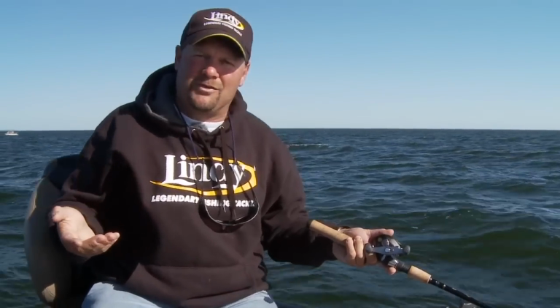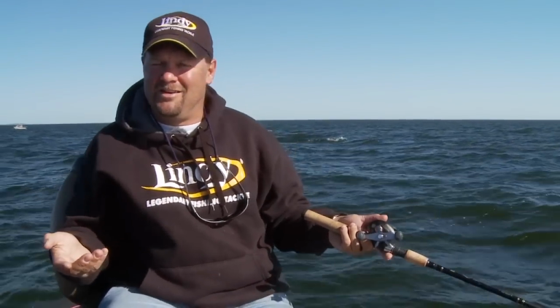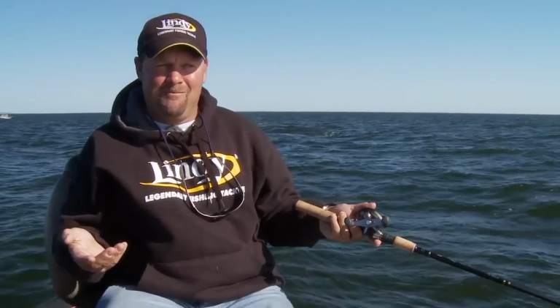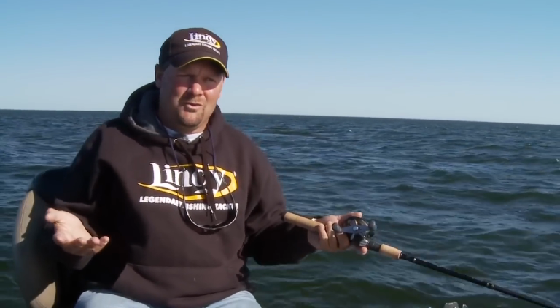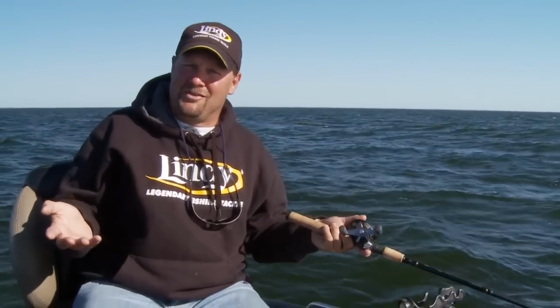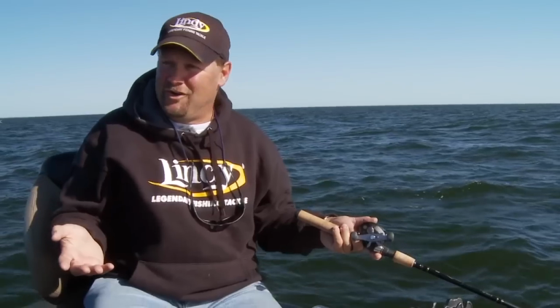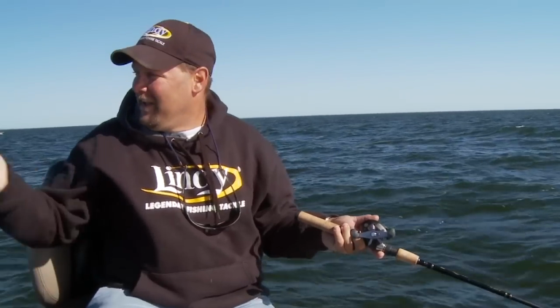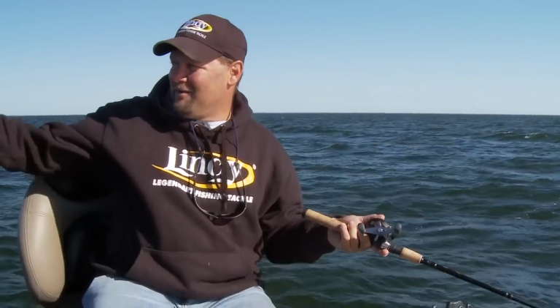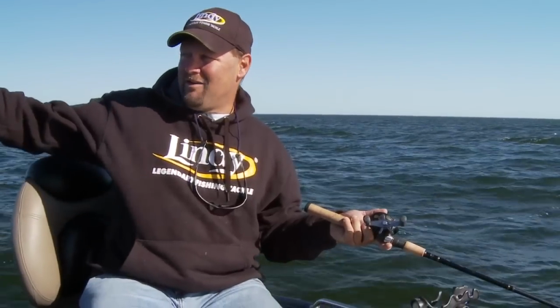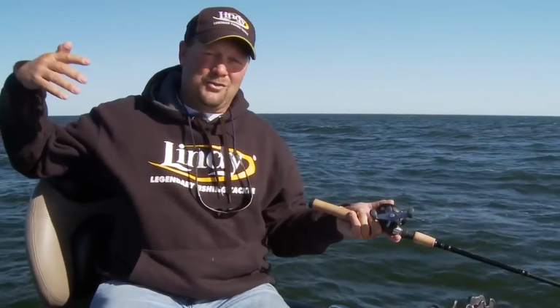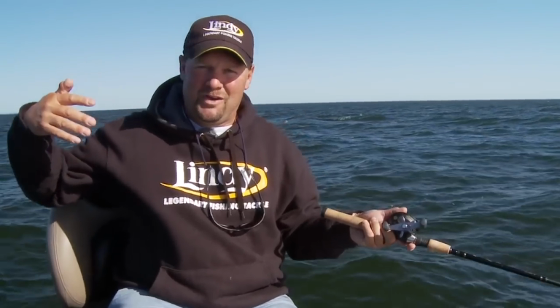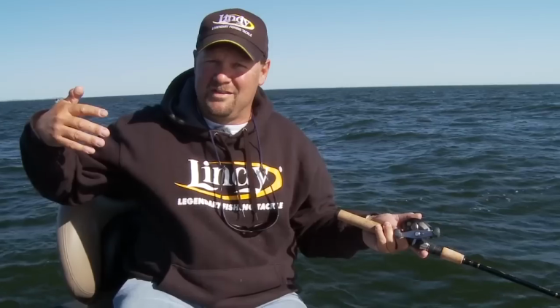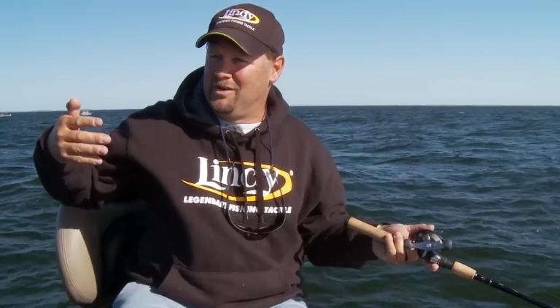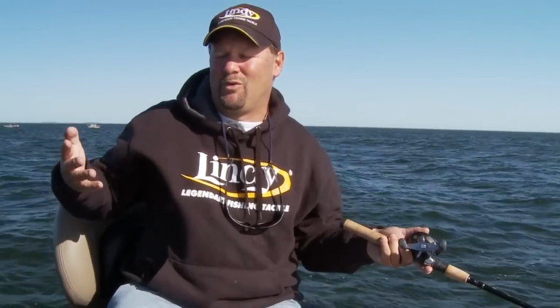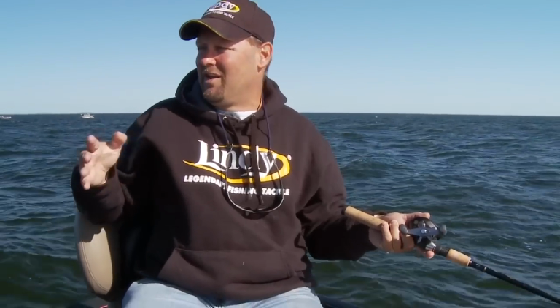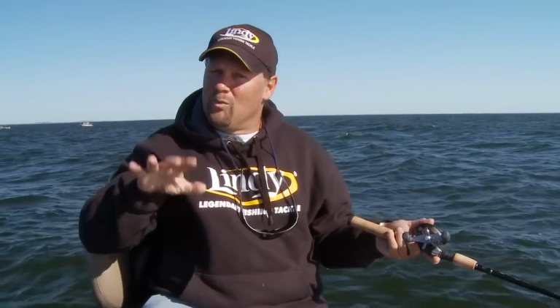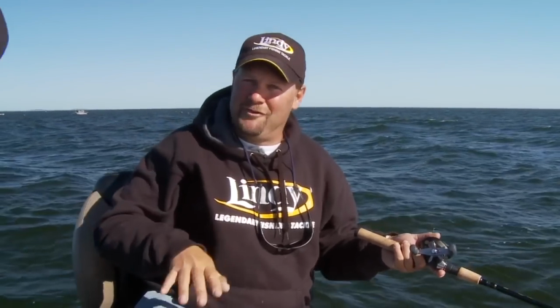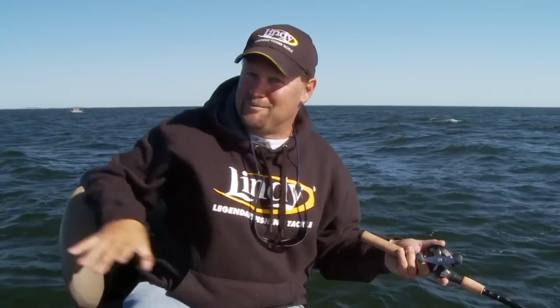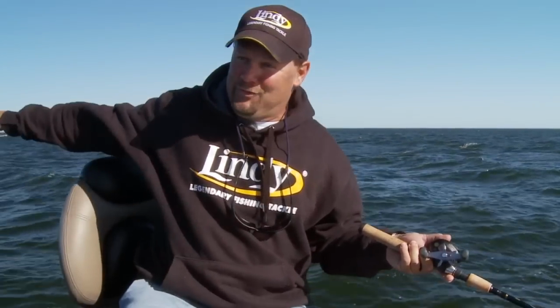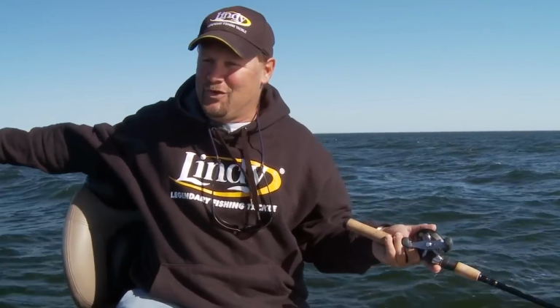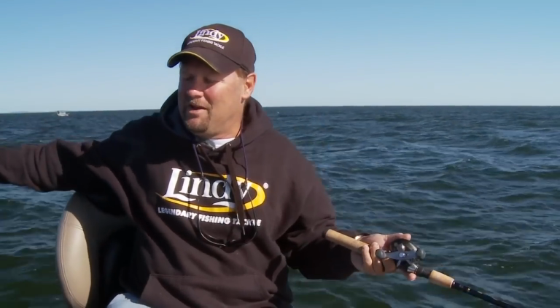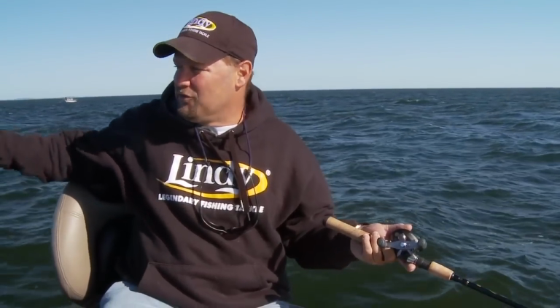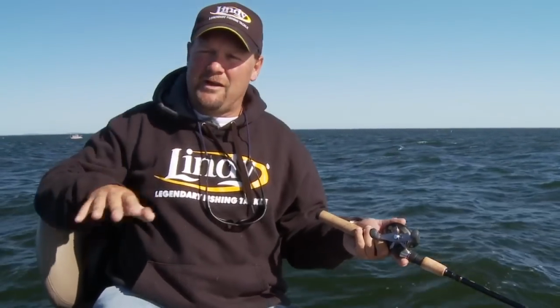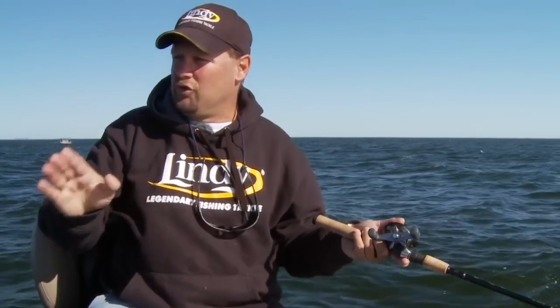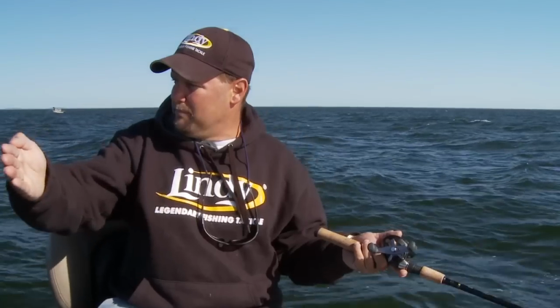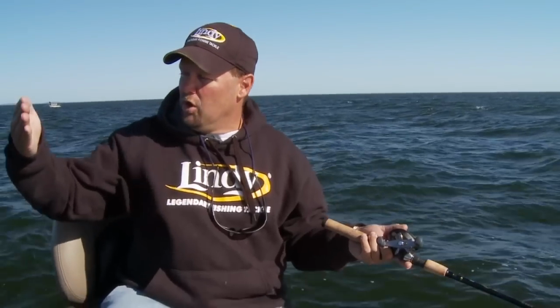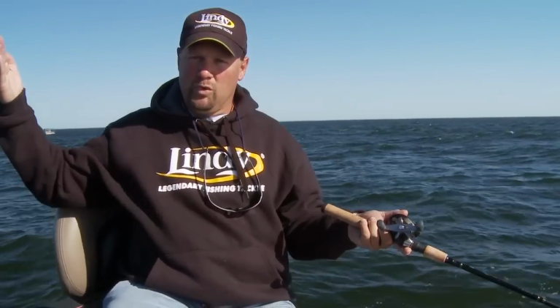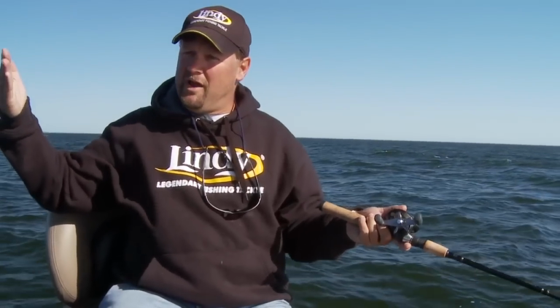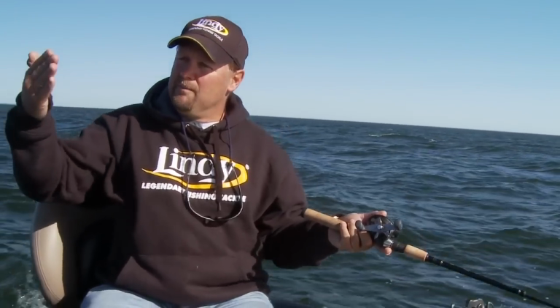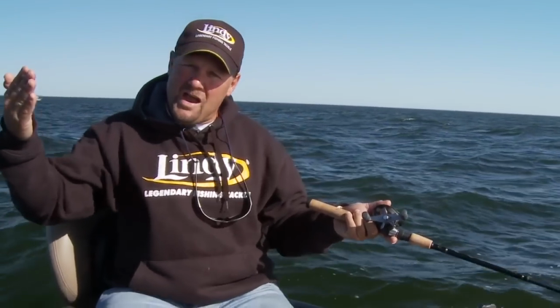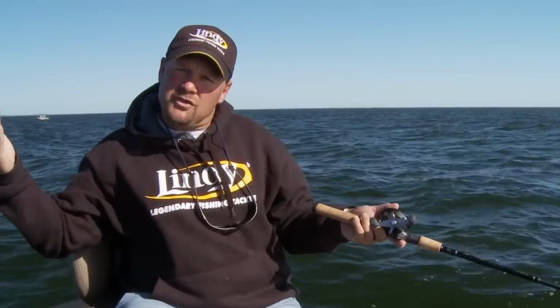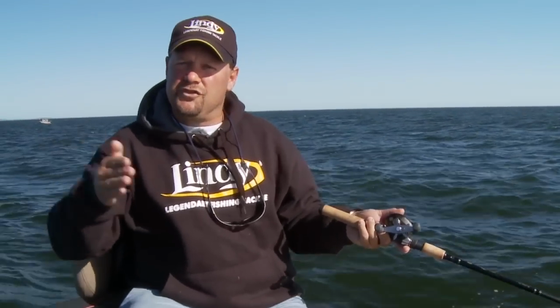The problem with that is — take the spot we're sitting on today. We've been catching fish here, and now I've got a southwest wind I haven't seen in three or four days. I want to fish this spot. Those fish are still going to be here, so I have to find a way to control my boat, work with the waves sideways, and still stay on the break.